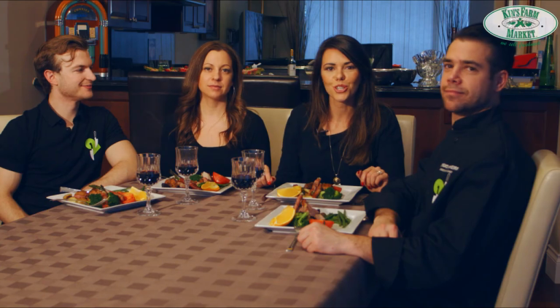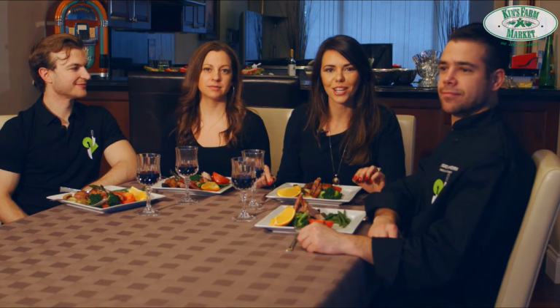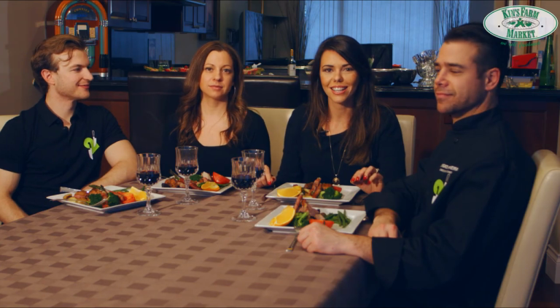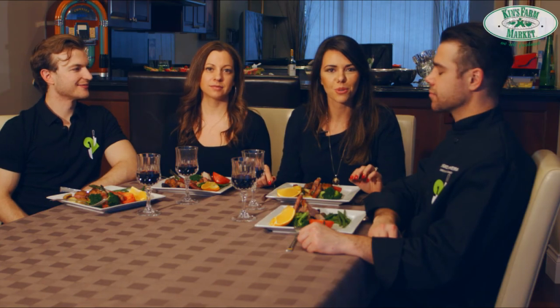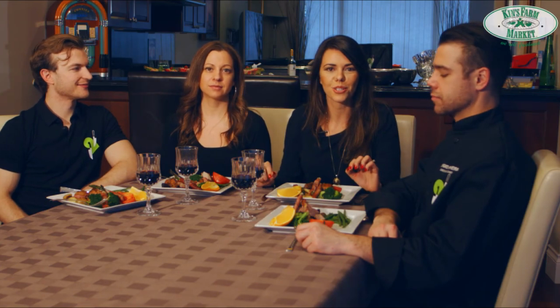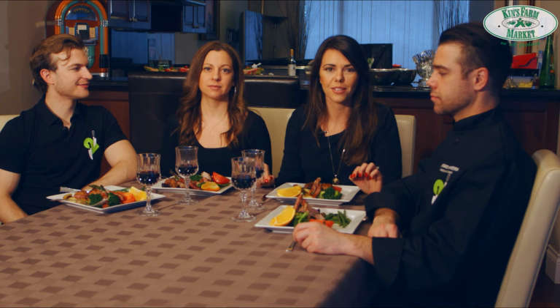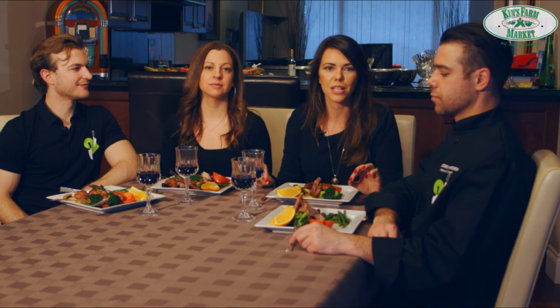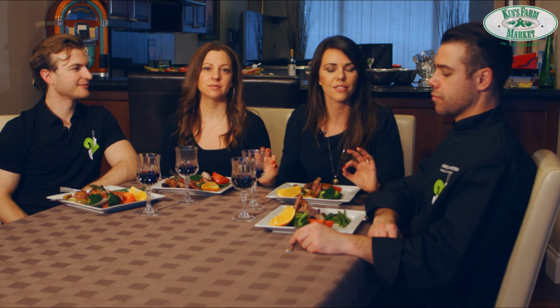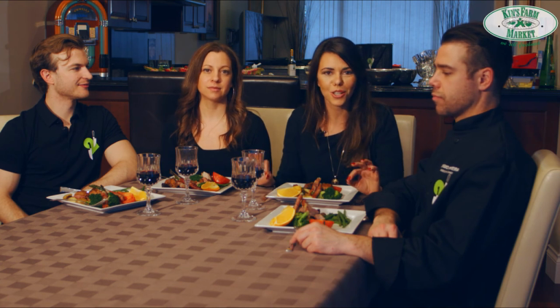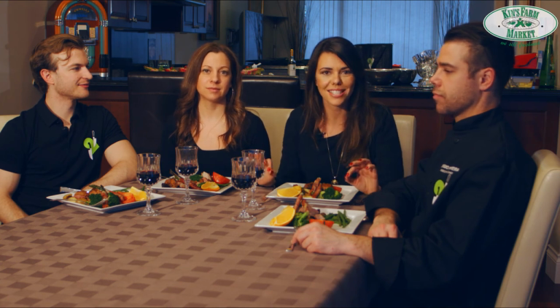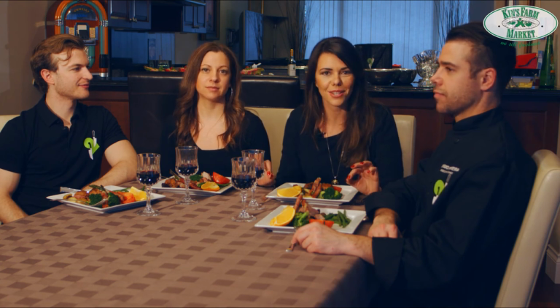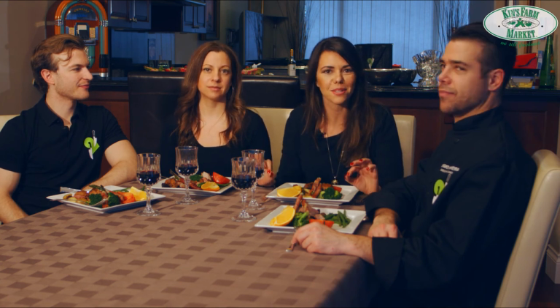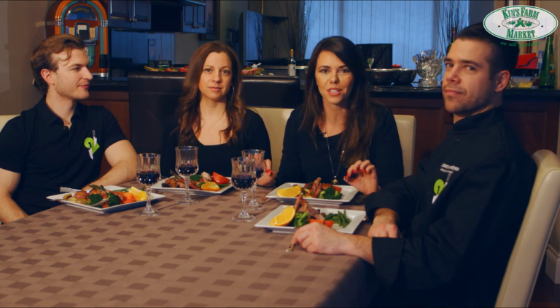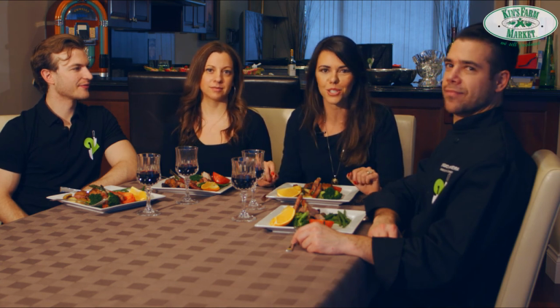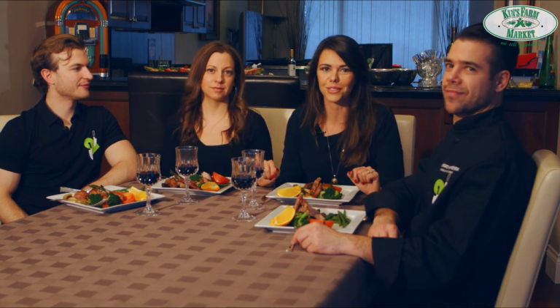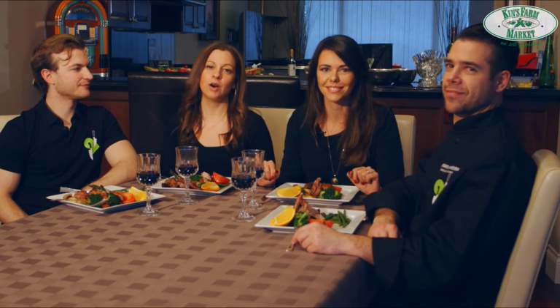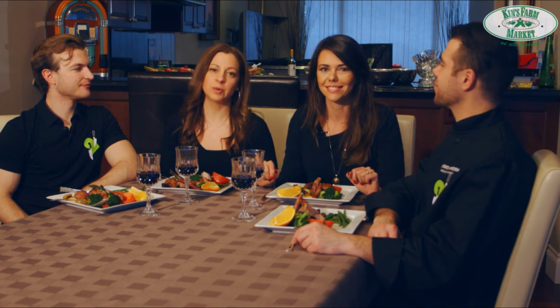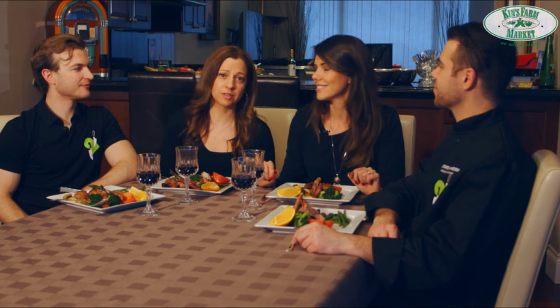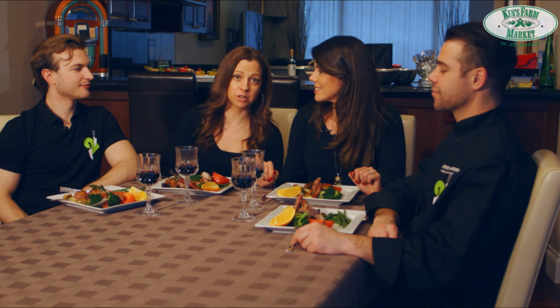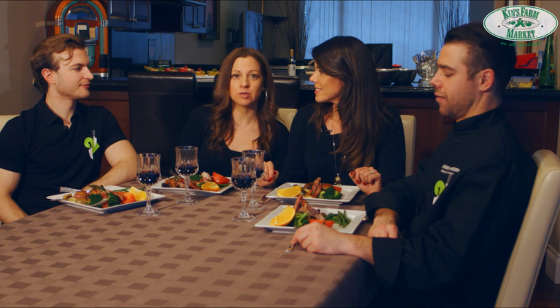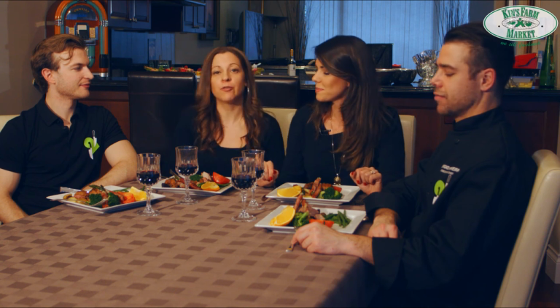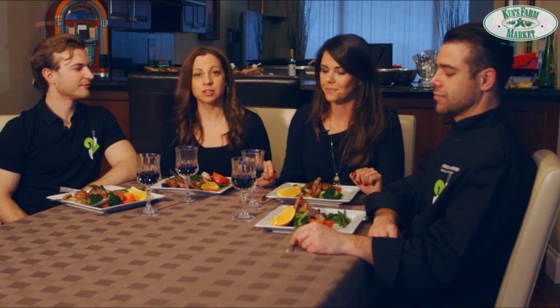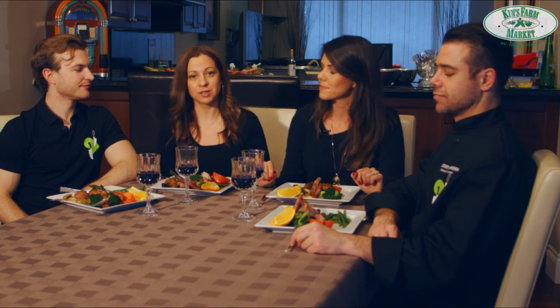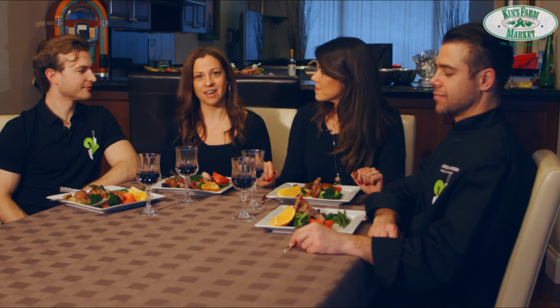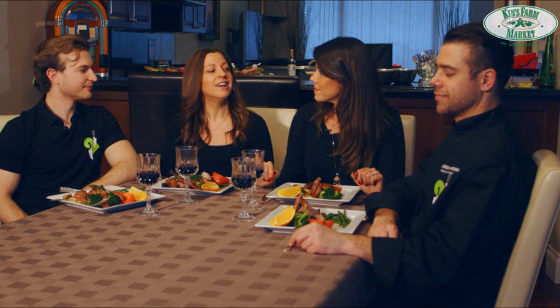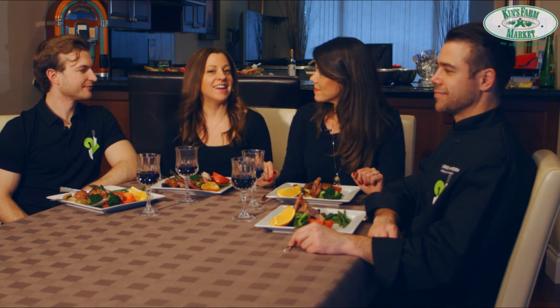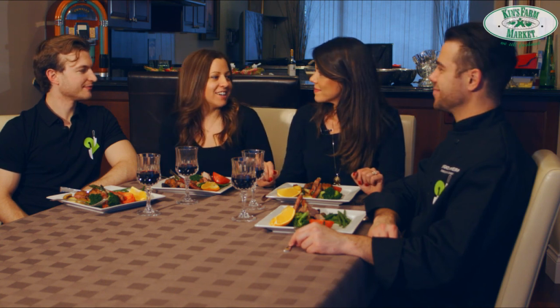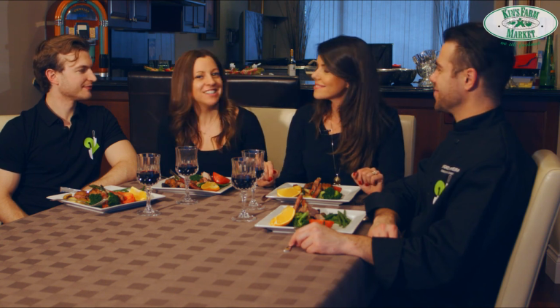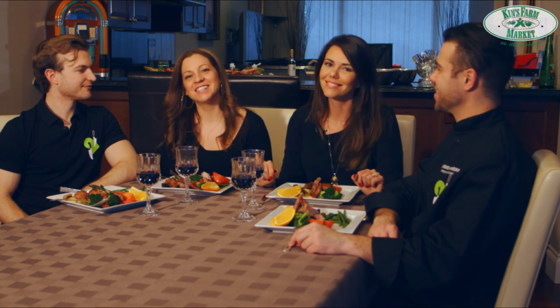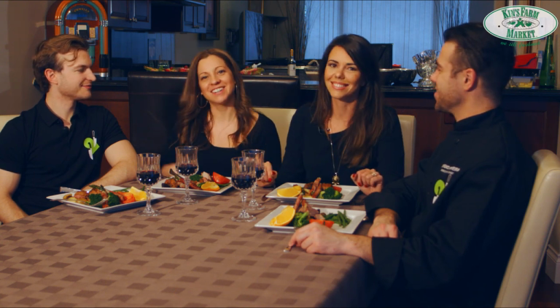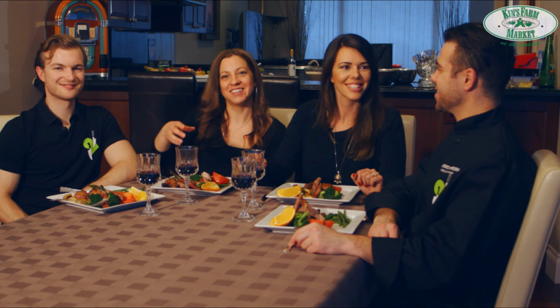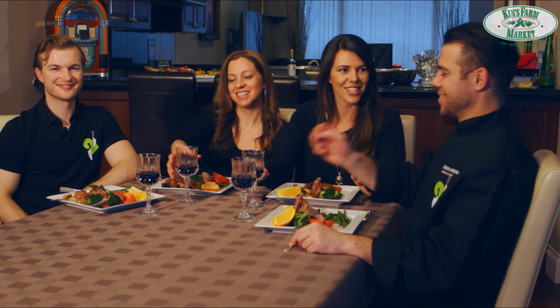Make sure to share, like, and subscribe to our channel as we plan to have a lot more exciting recipes and product information for you. Also make sure to visit our stores as we have the freshest produce in town. Stay healthy and see you next time — cheers!